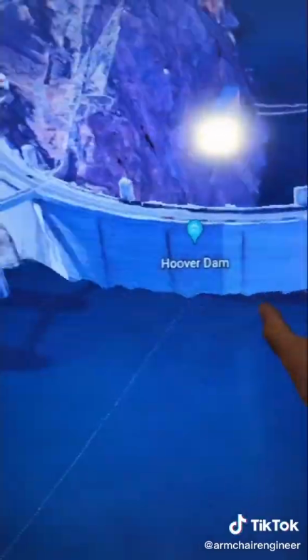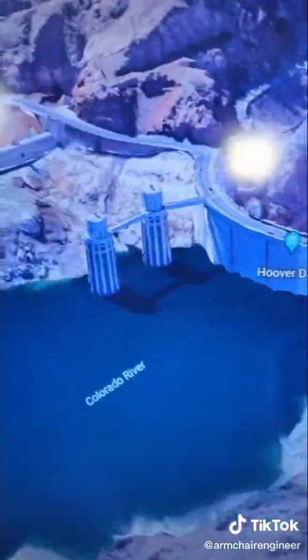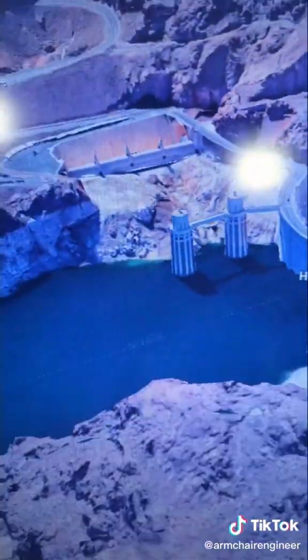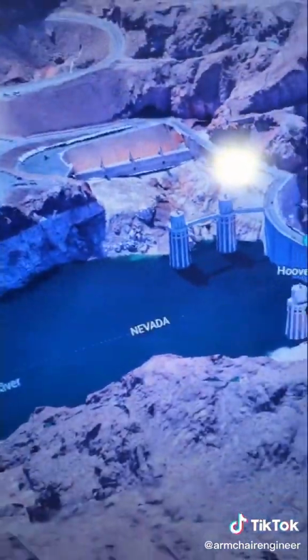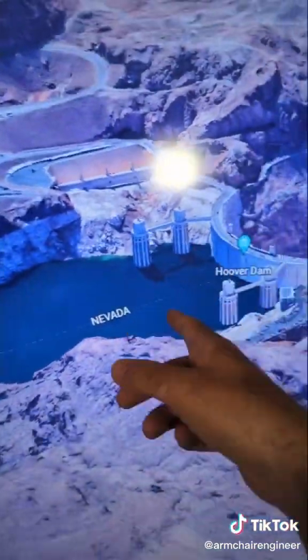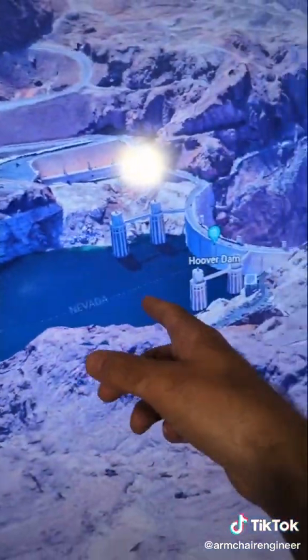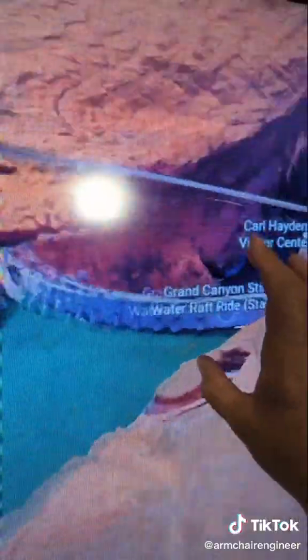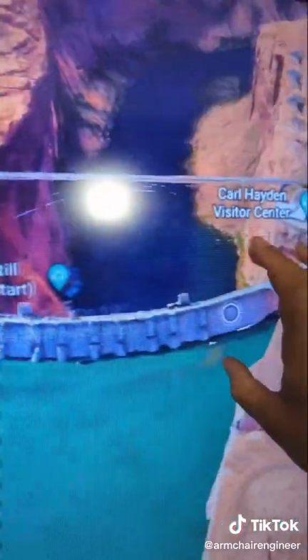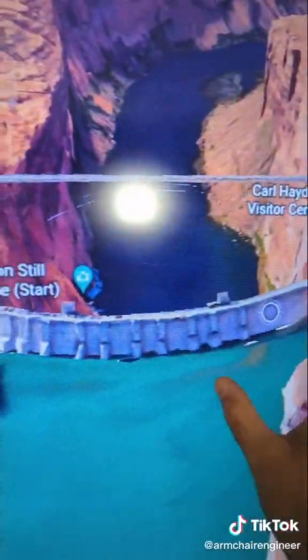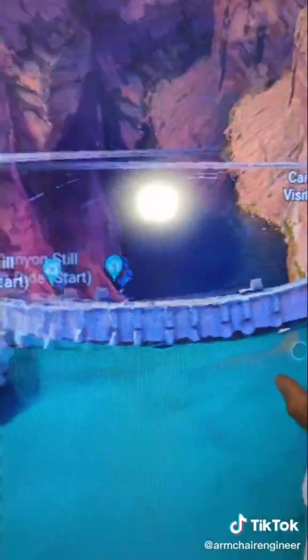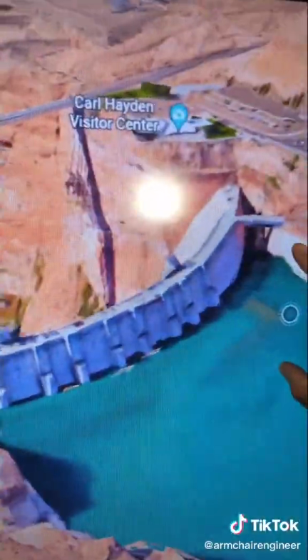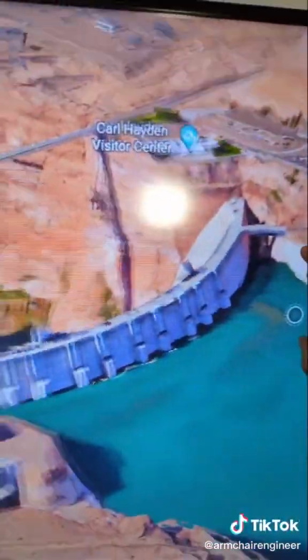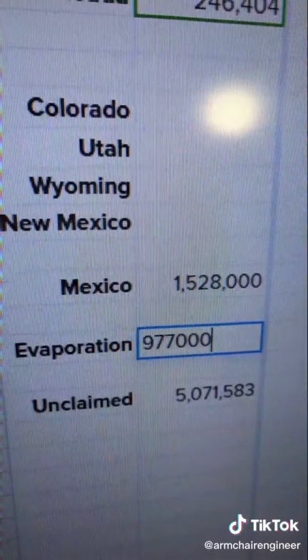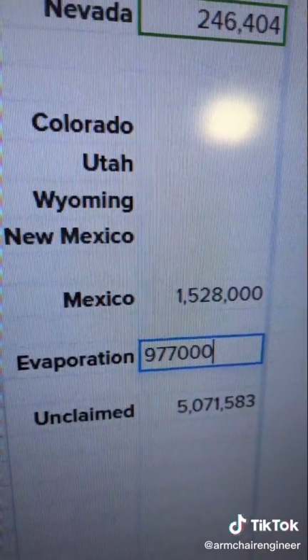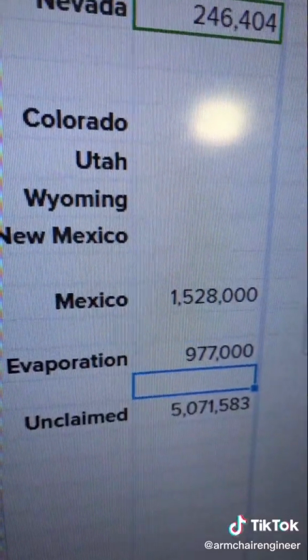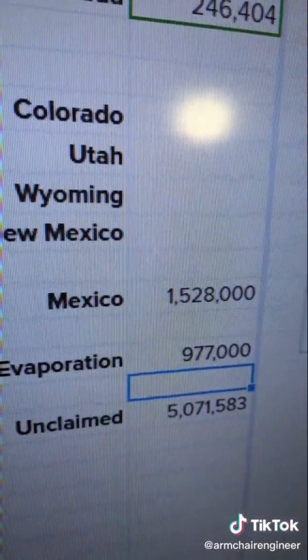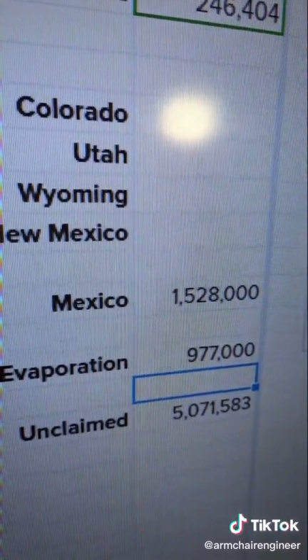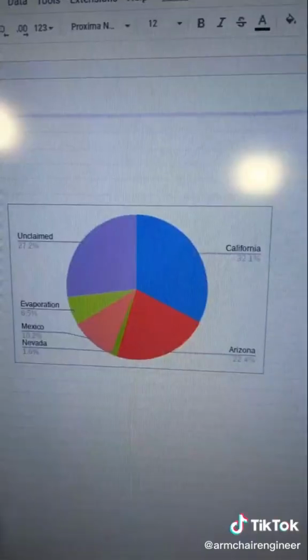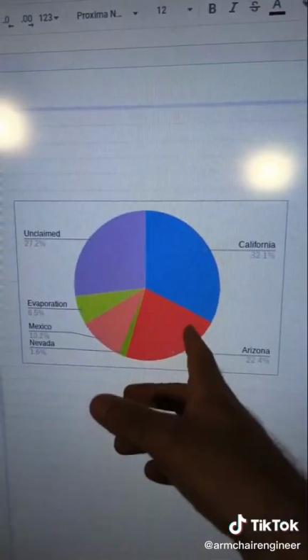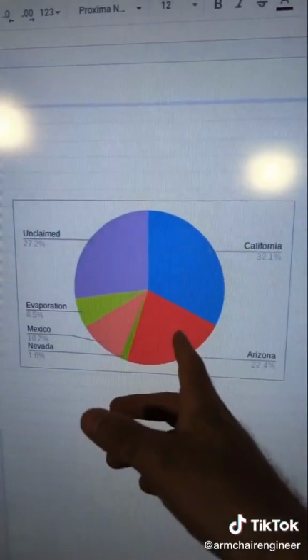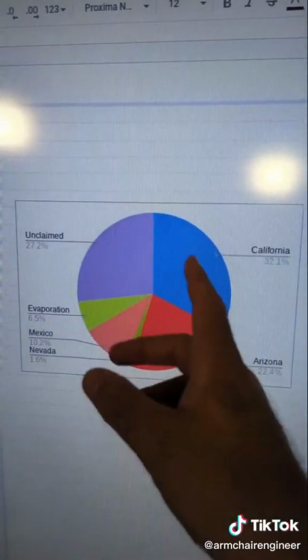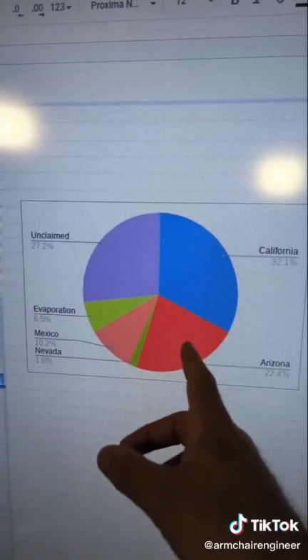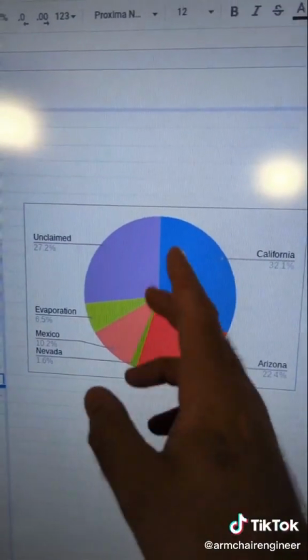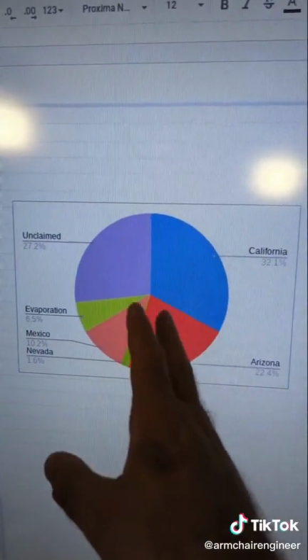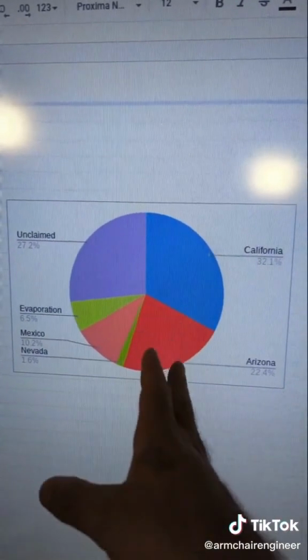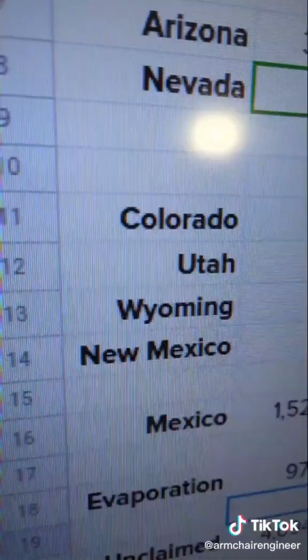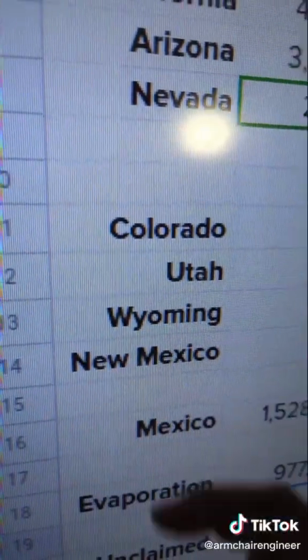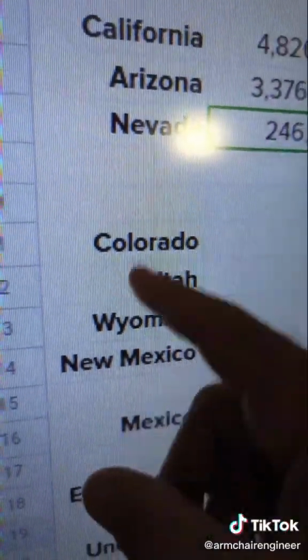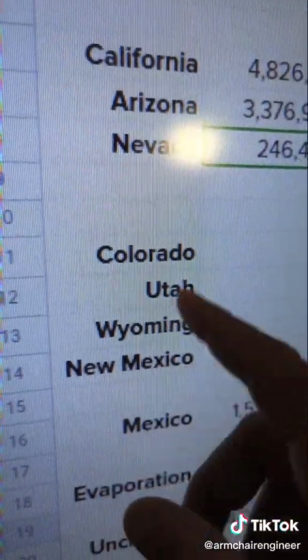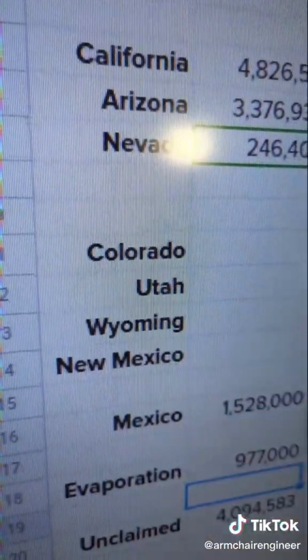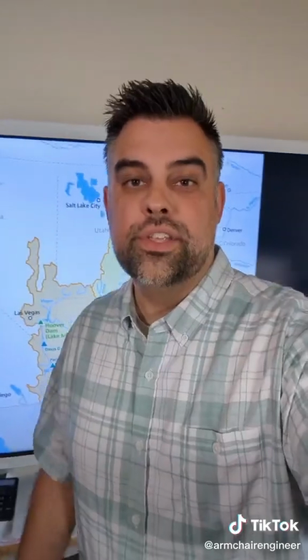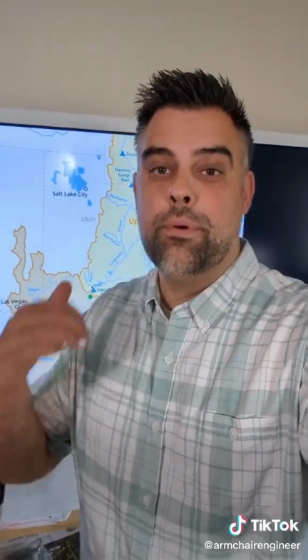While we're still in the lower basin, let's include Mexico with one and a half million acre-feet. And let's not forget about evaporation from Lake Mead and Lake Powell, which combined add up to about a million acre-feet per year. Remember, this is only everything below Lee's Ferry — we've got four more states to go.